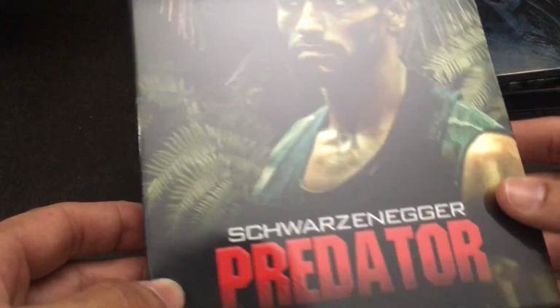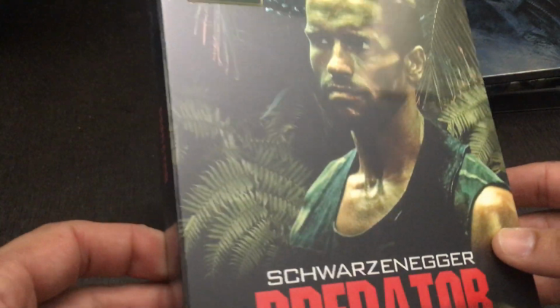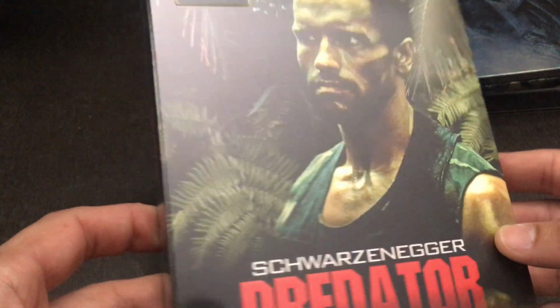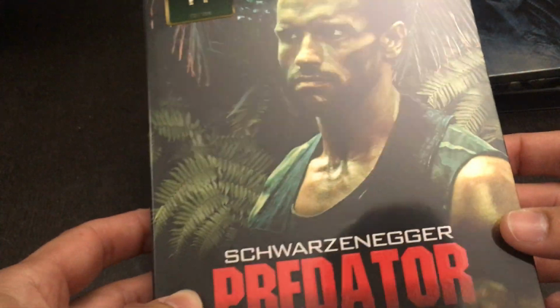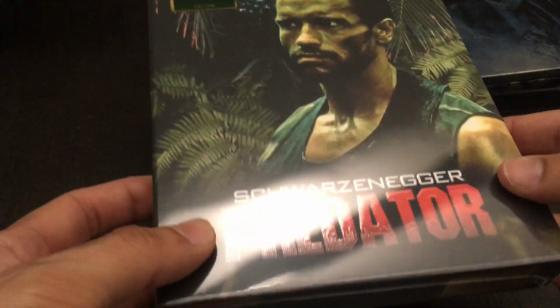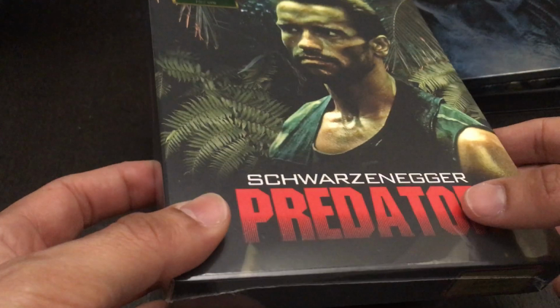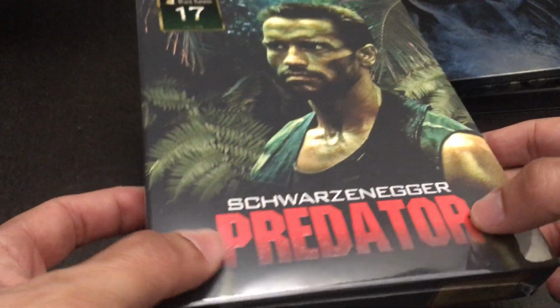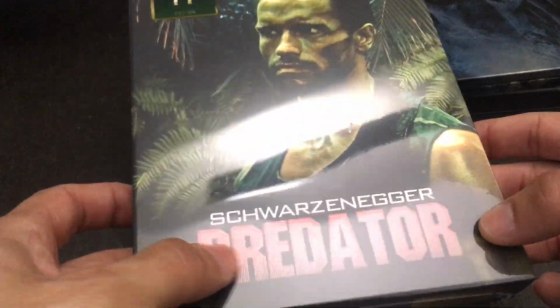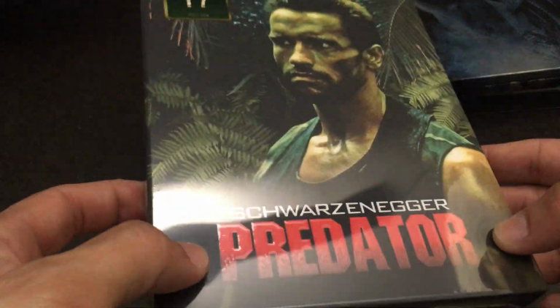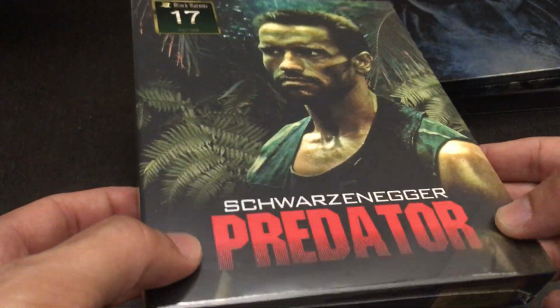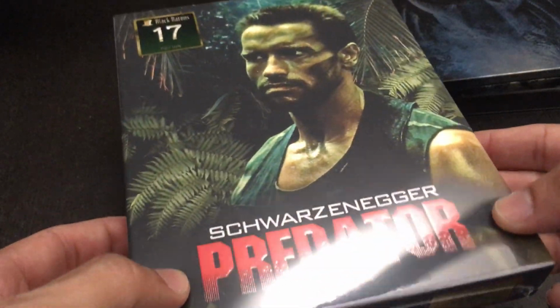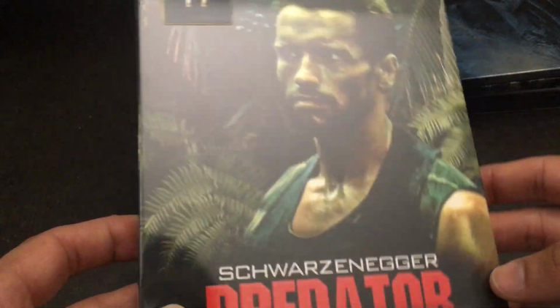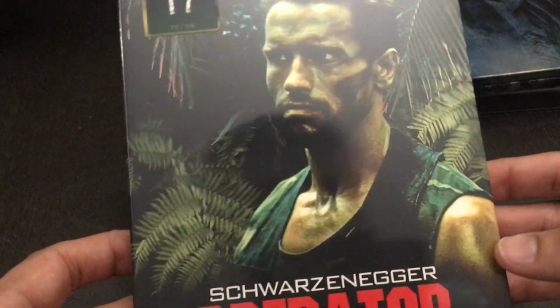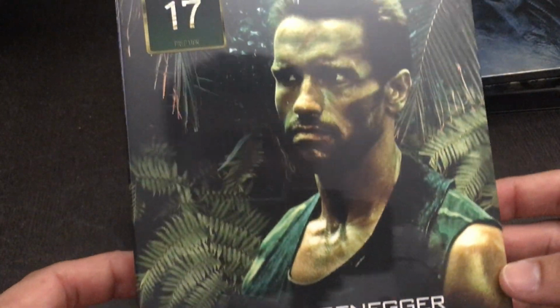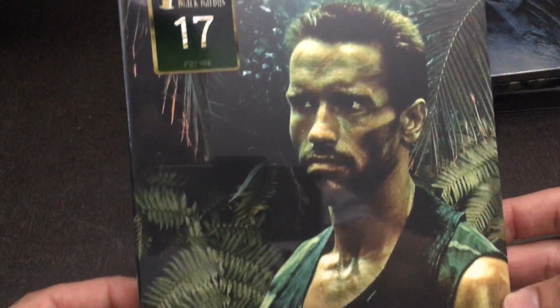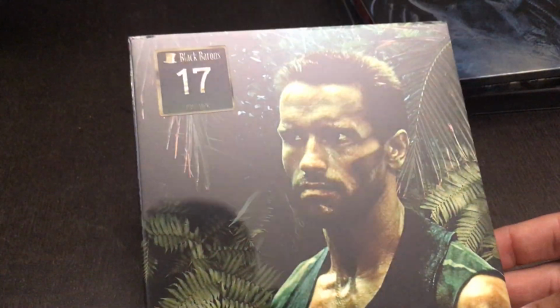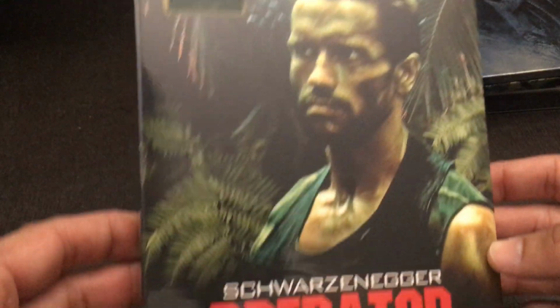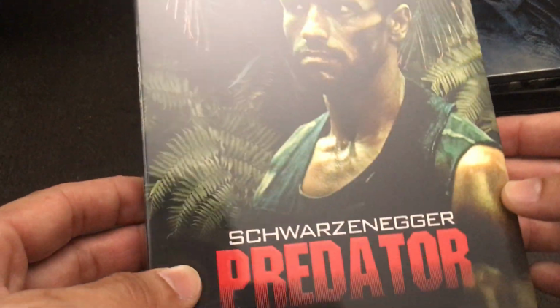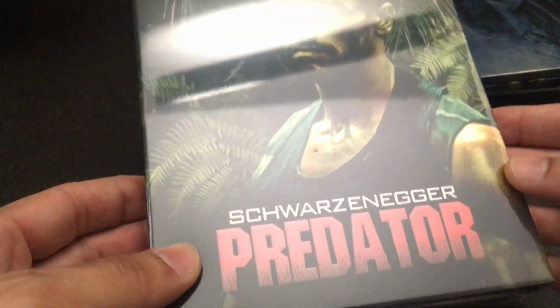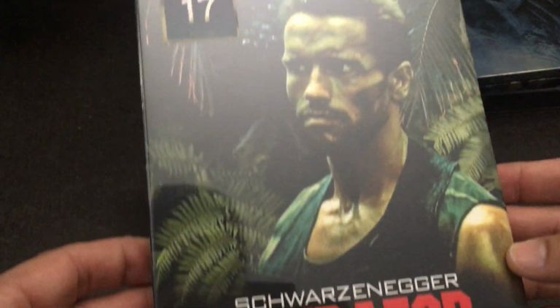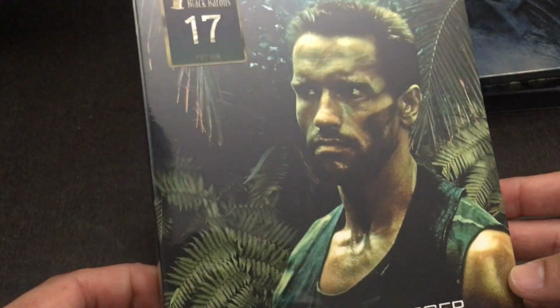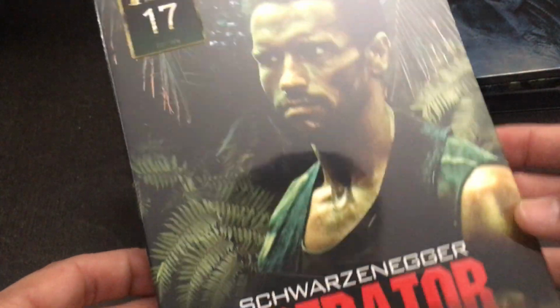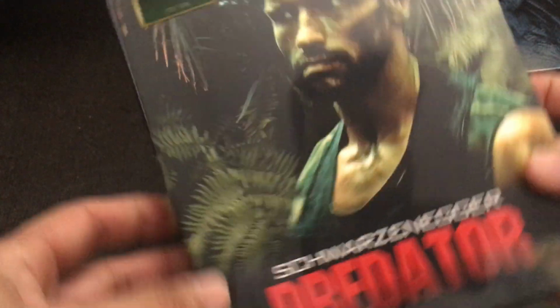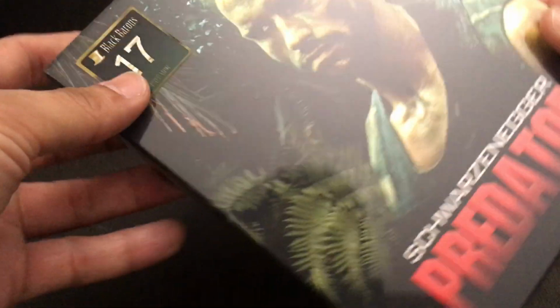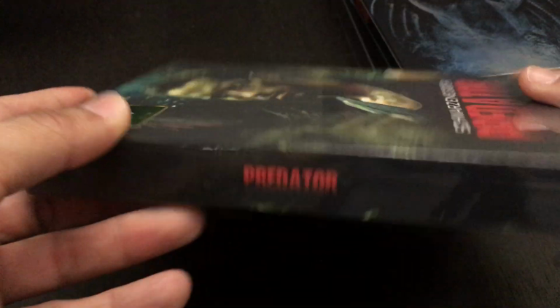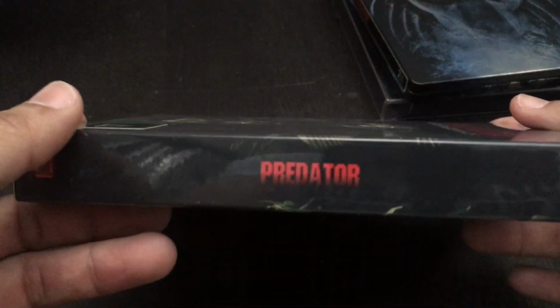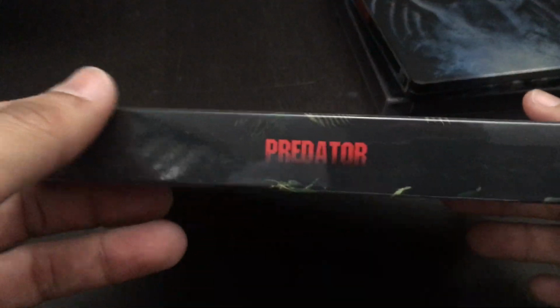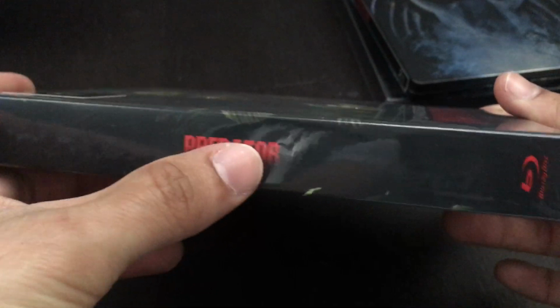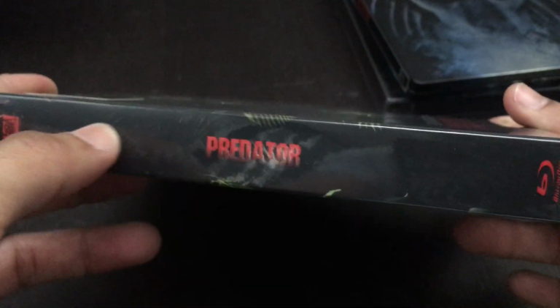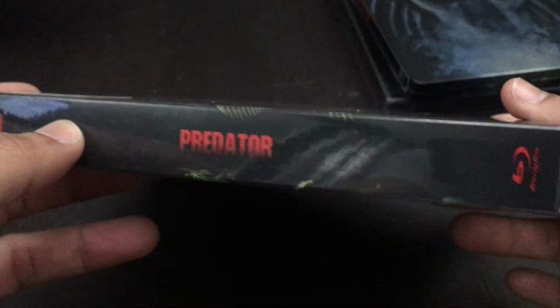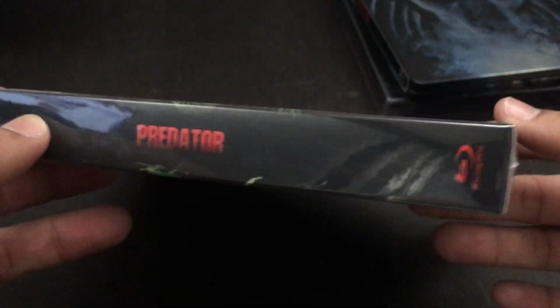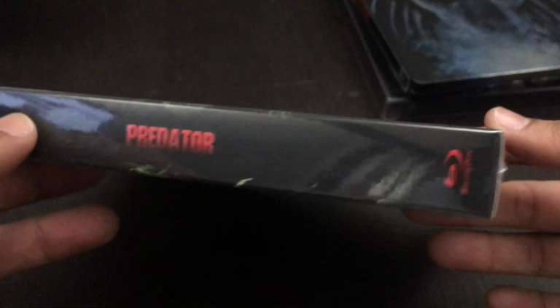We're seeing here the cardboard slip. We're seeing some embossing on the text 'Predator,' and we see a very intense Arnold Schwarzenegger there. So all you get there is the cool, worn-torn, battle-scarred protagonist.